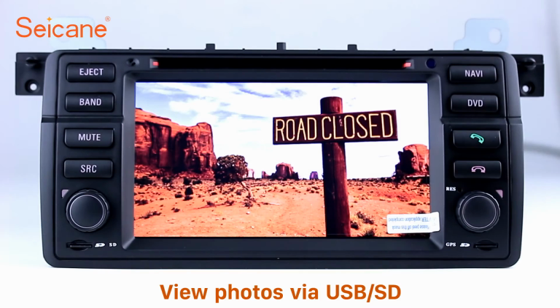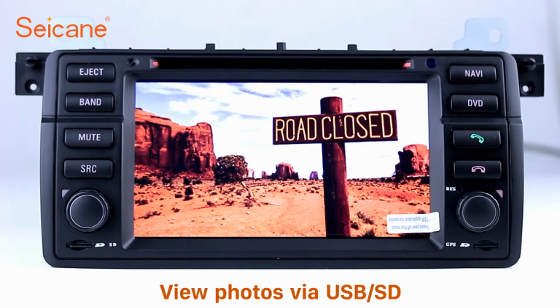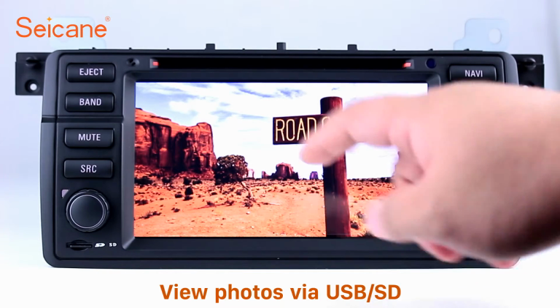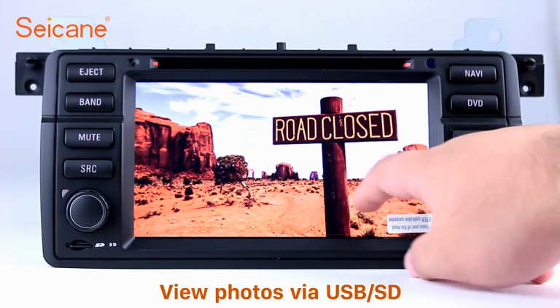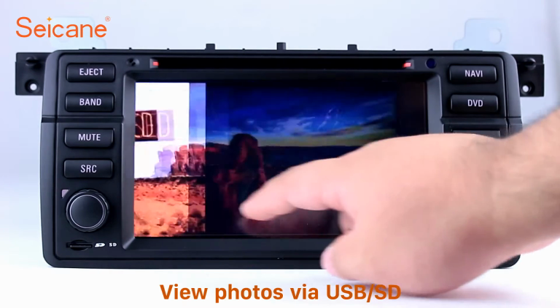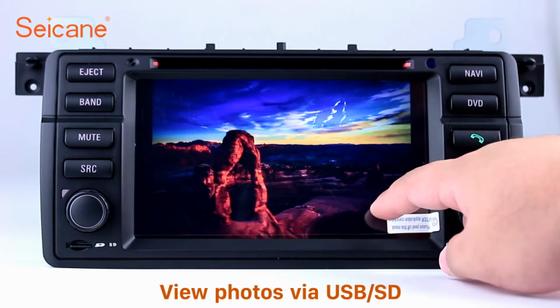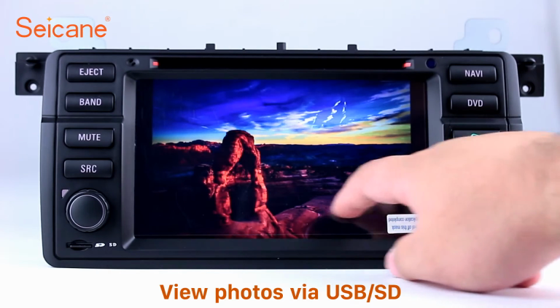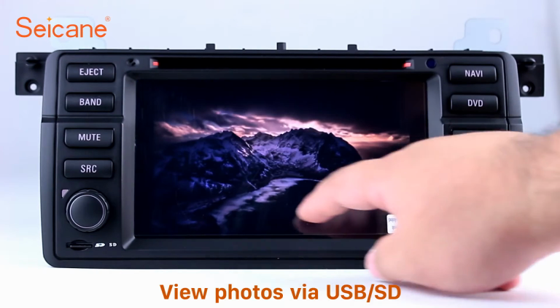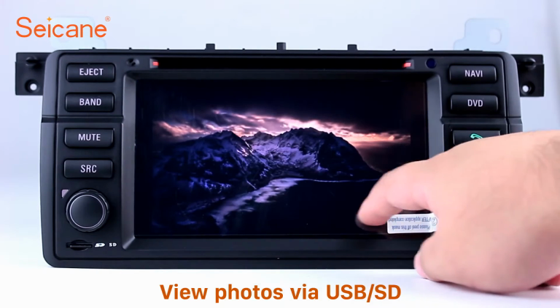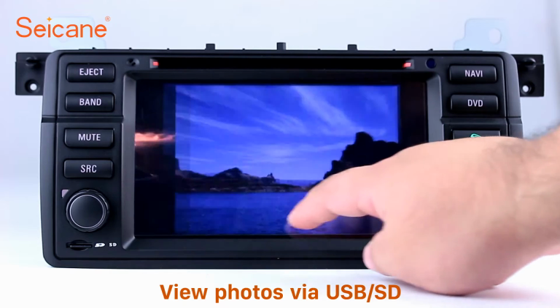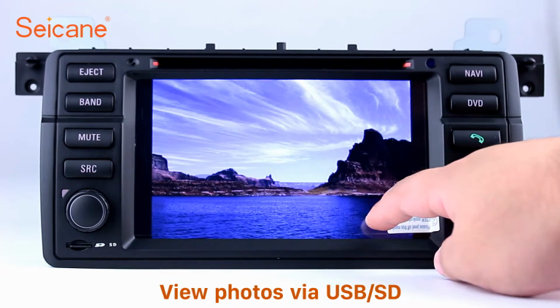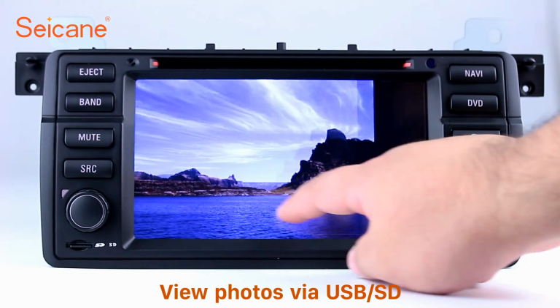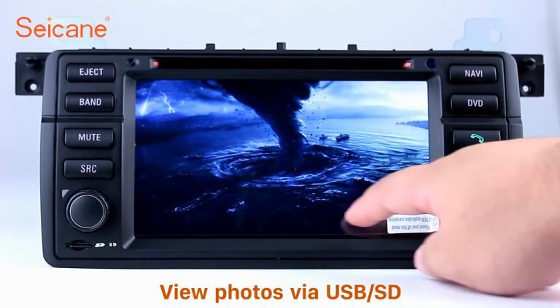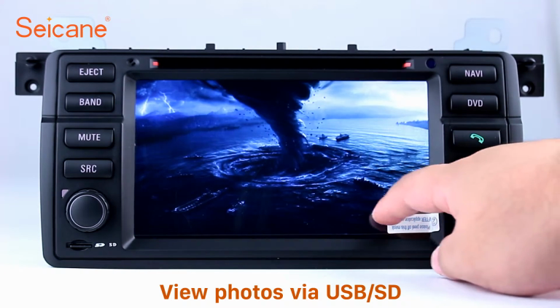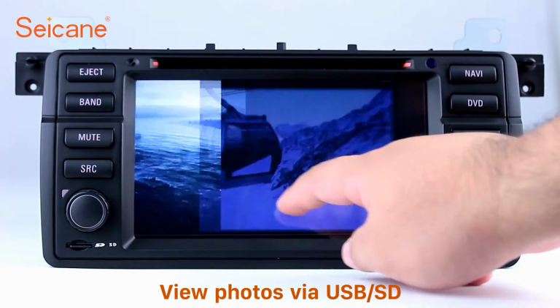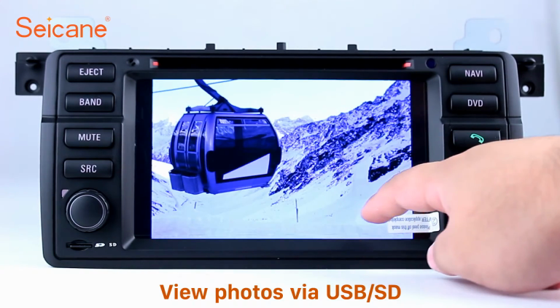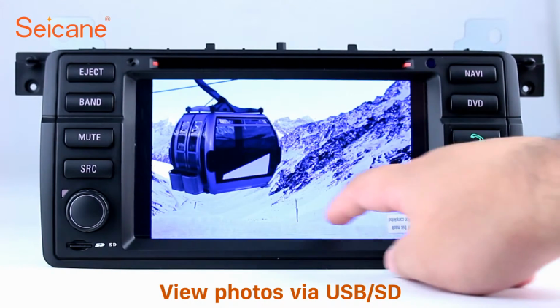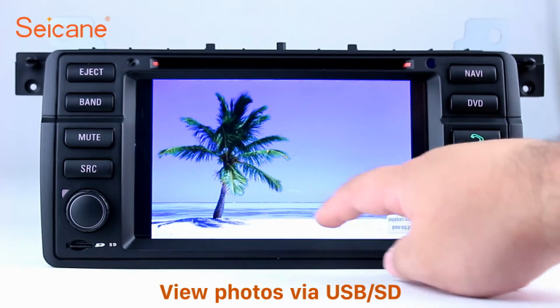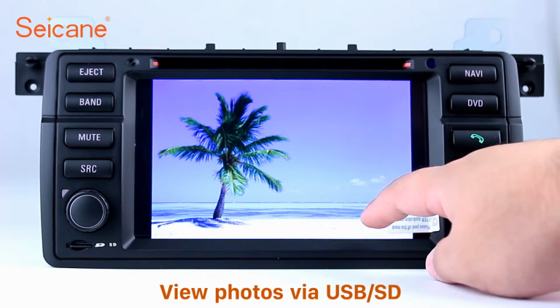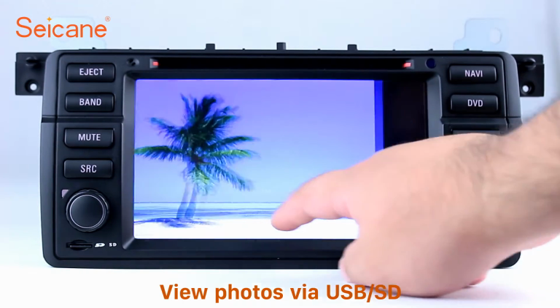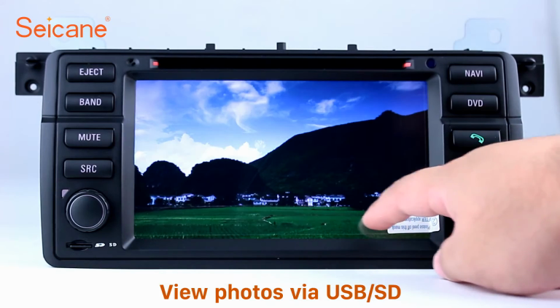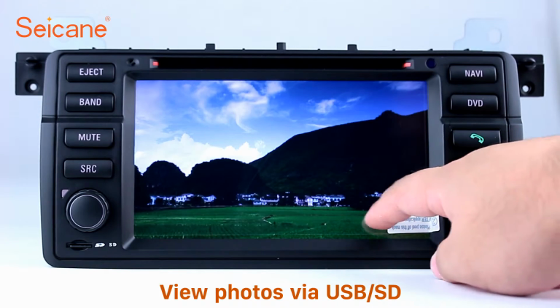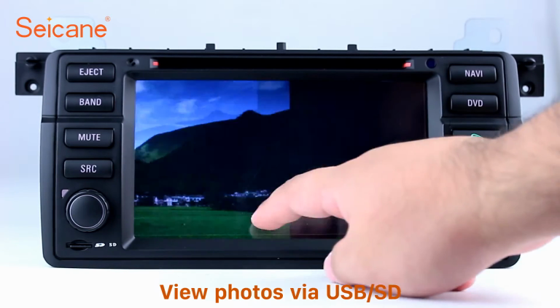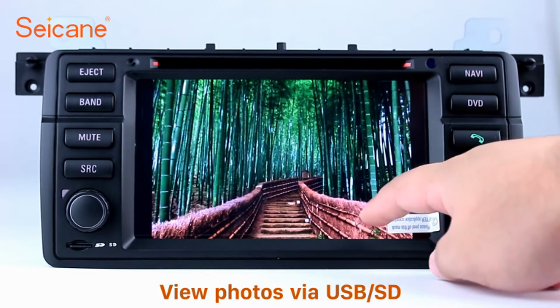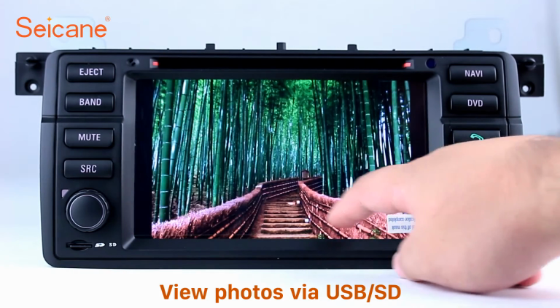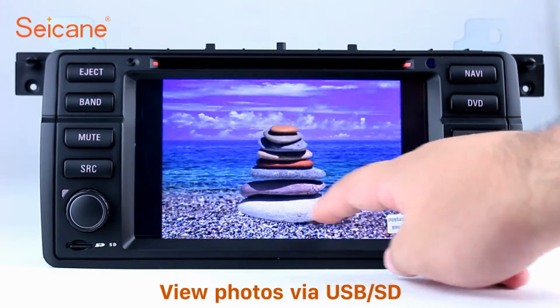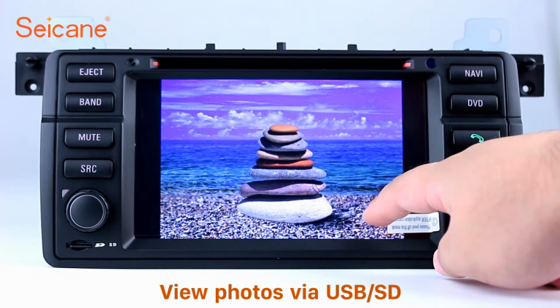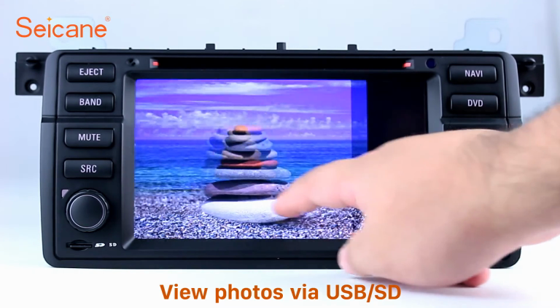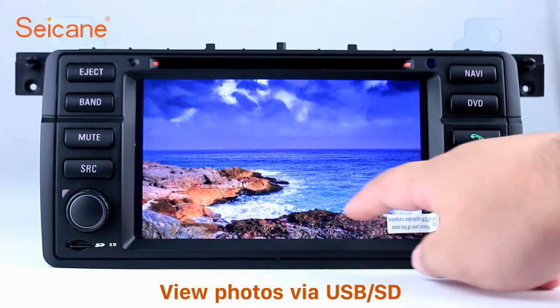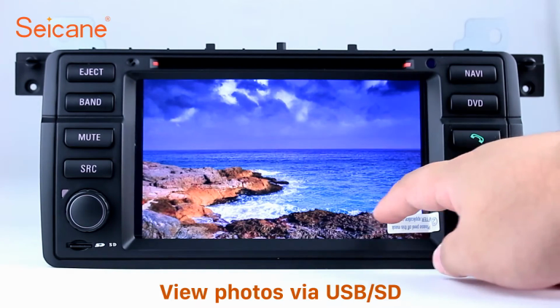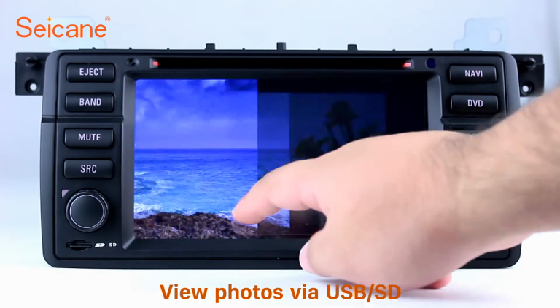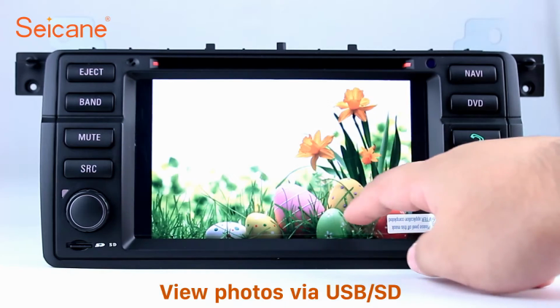Back to the main menu and enter the photo interface. Select photos from the SD card. And you can view photos by sliding your fingers on the screen. You can zoom in and out of pictures through 5-point touch screen operation freely.